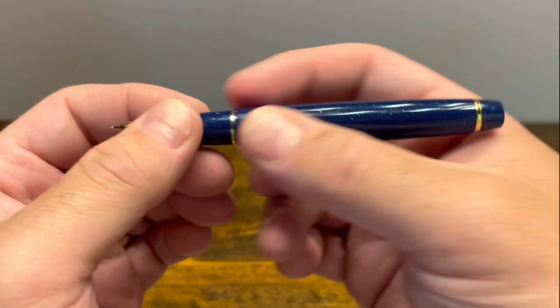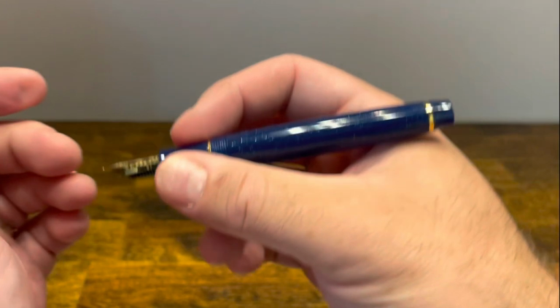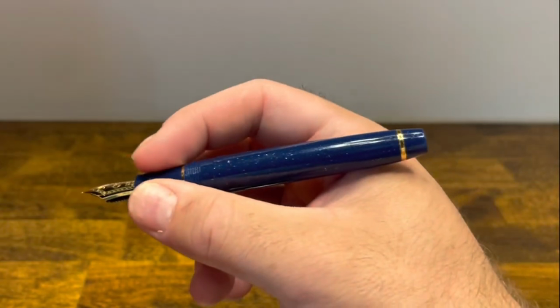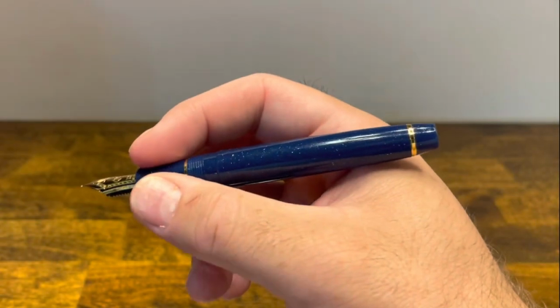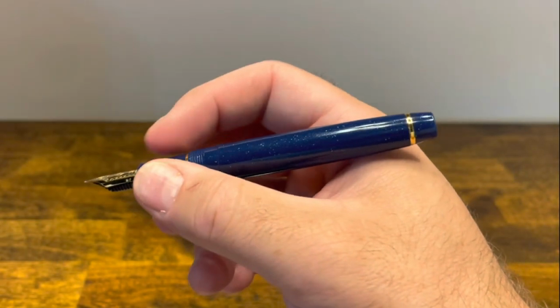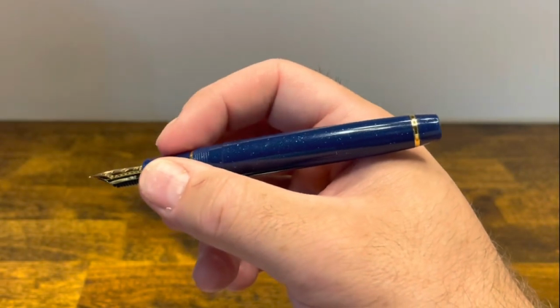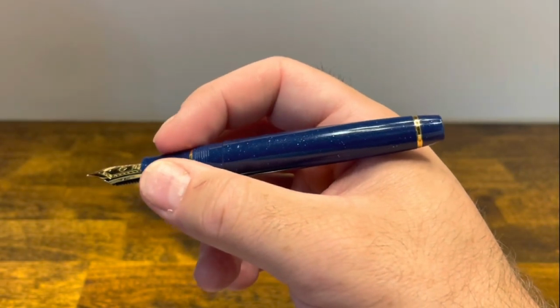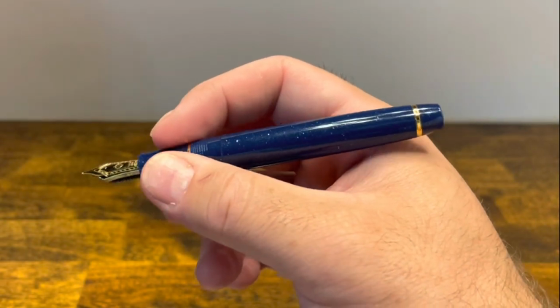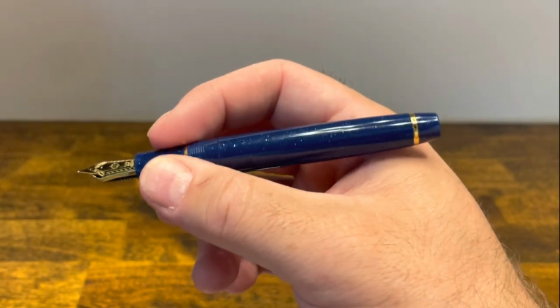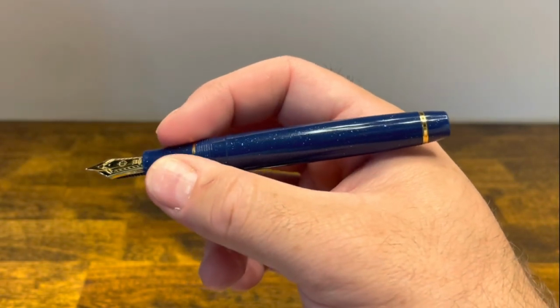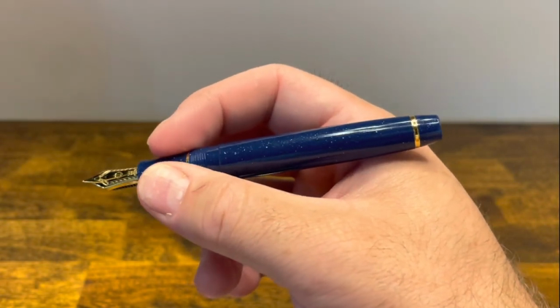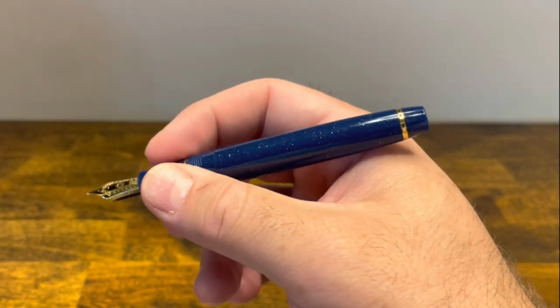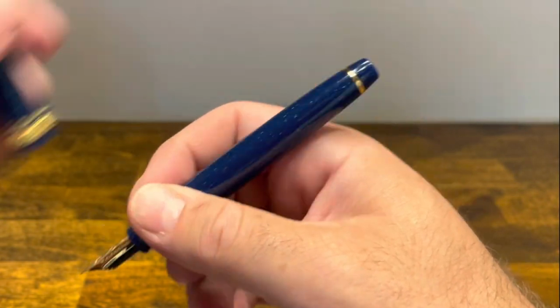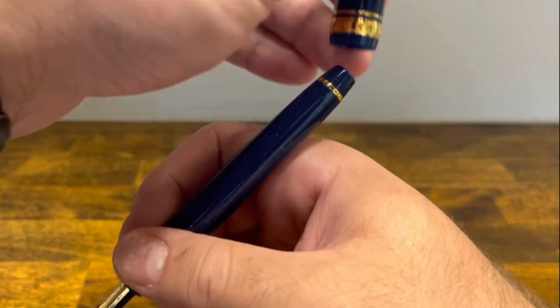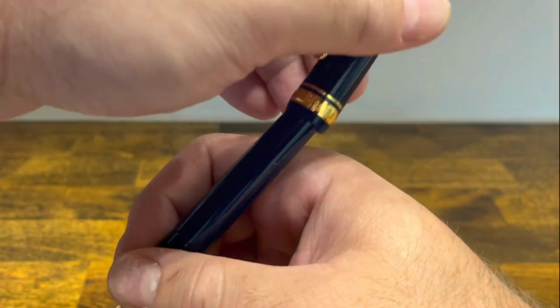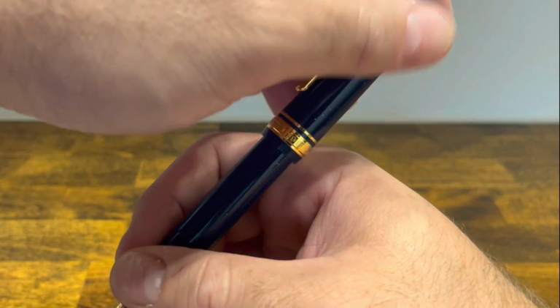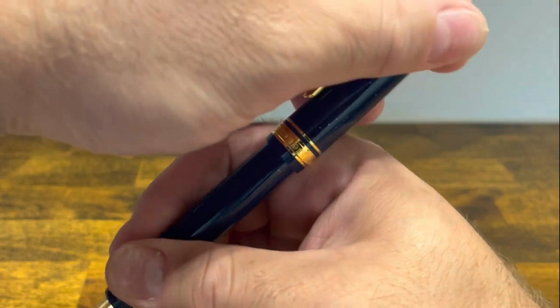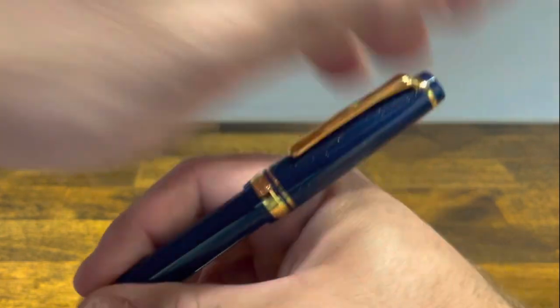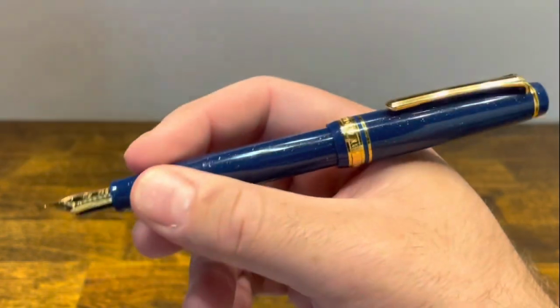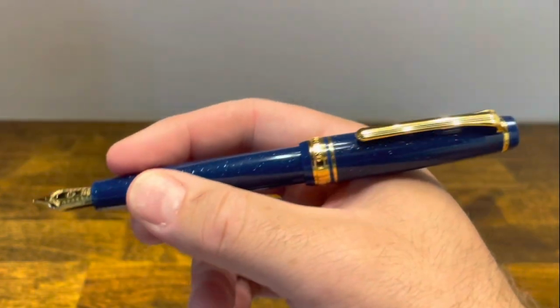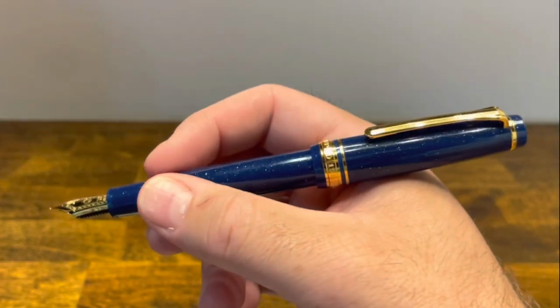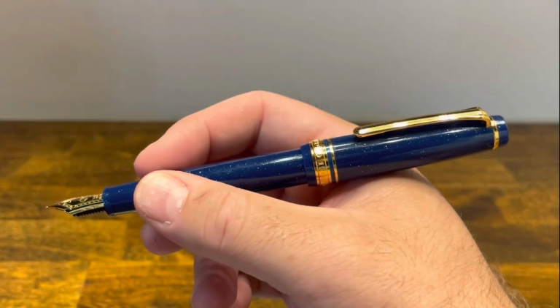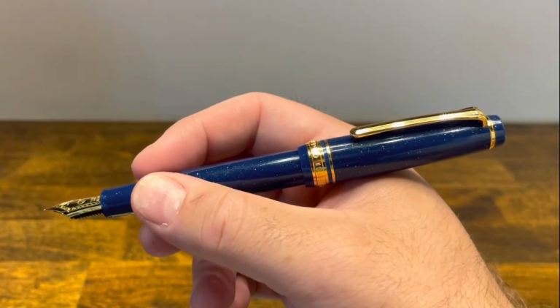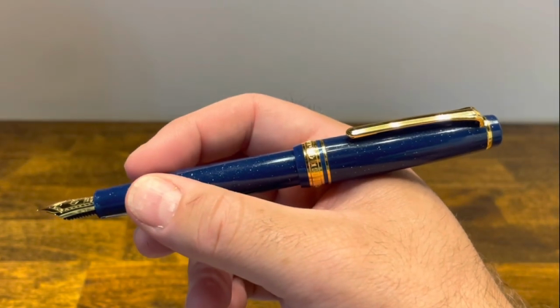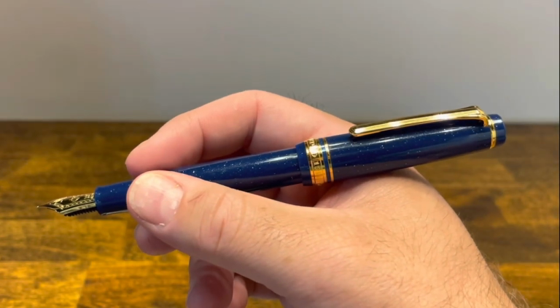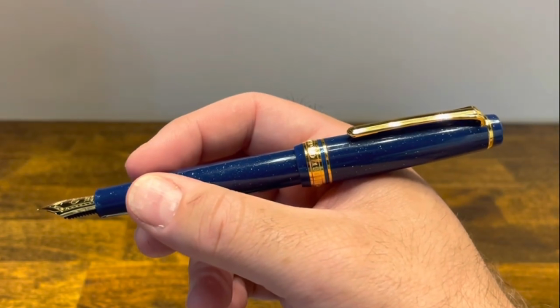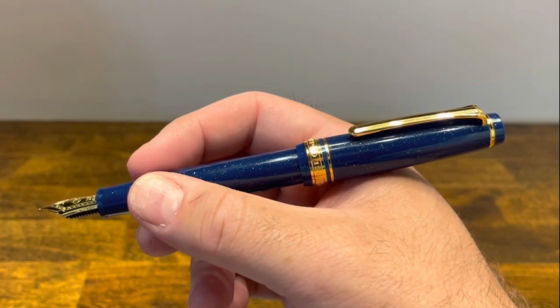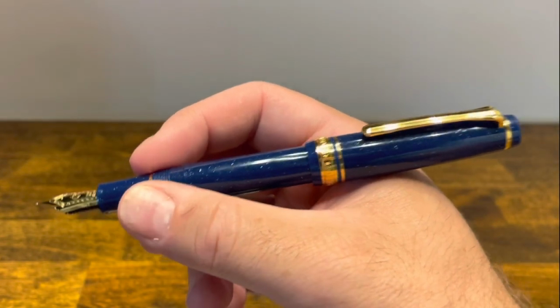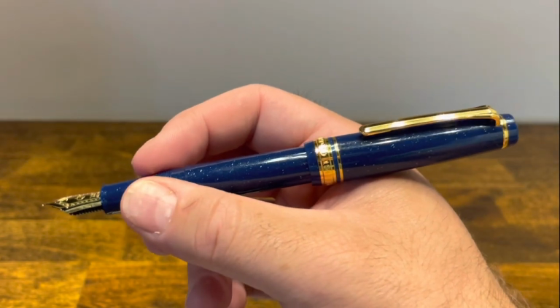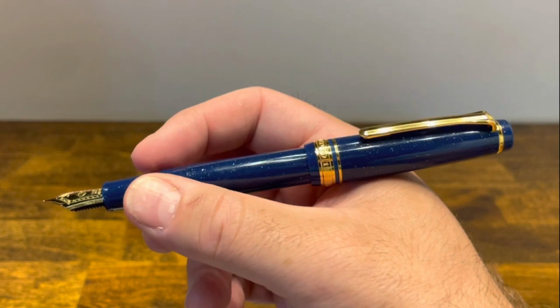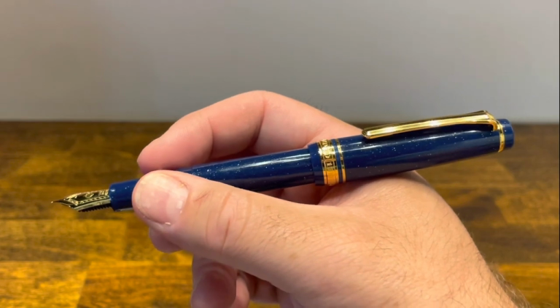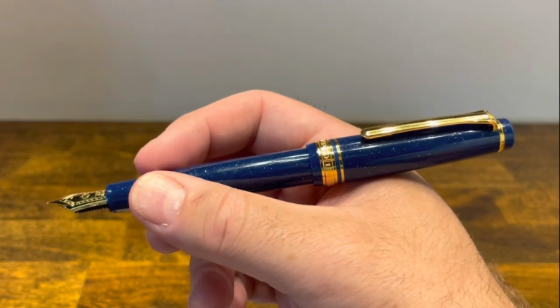In the hand the pen is on the small side. It's manageable for quick notes, but for longer writing sessions you're going to want to post it. Luckily the cap does post deeply and securely and makes for a well-balanced pen.